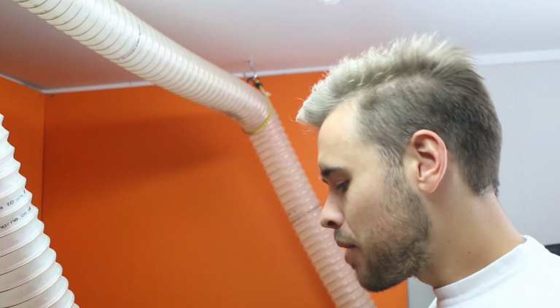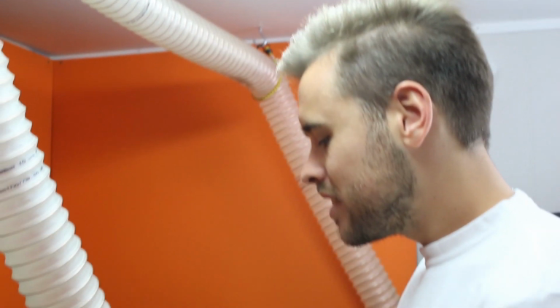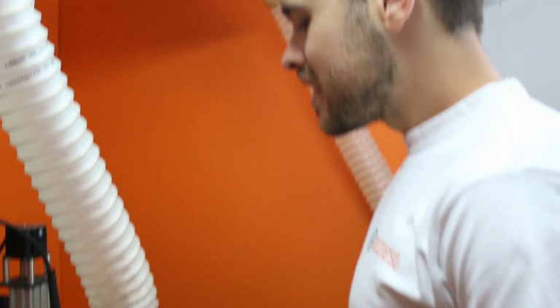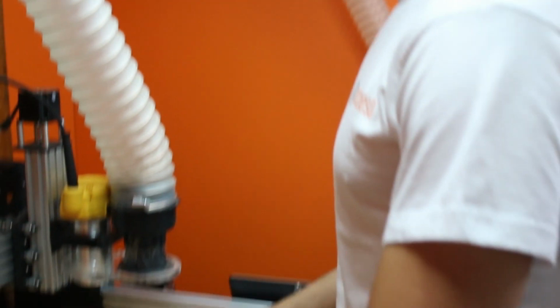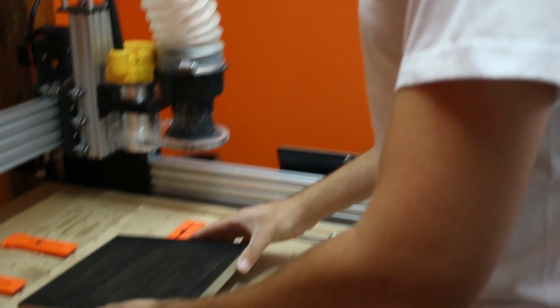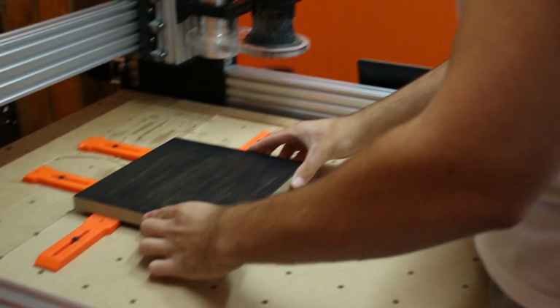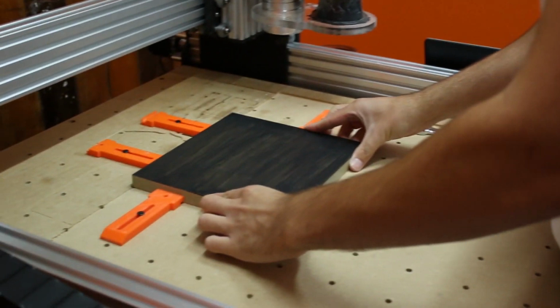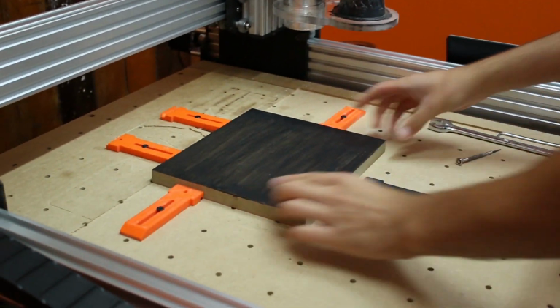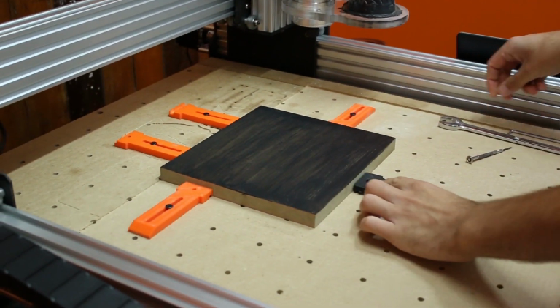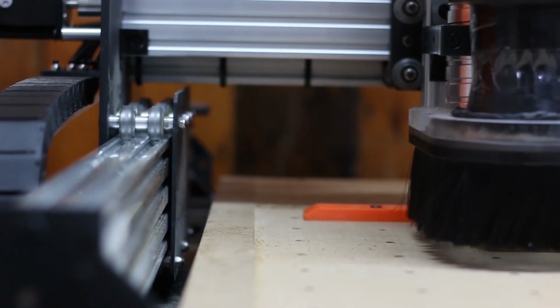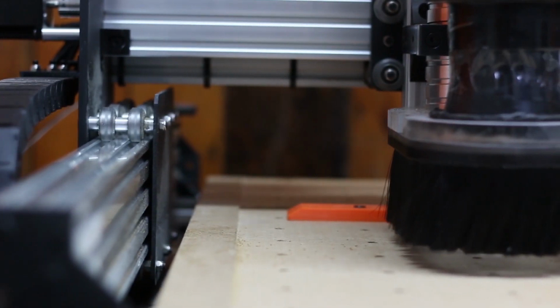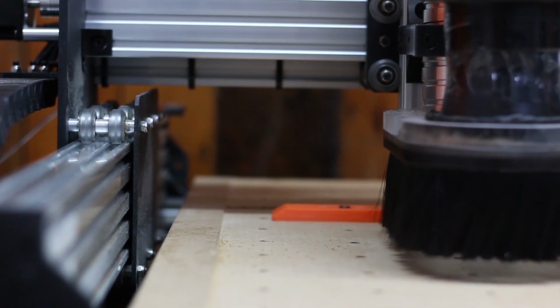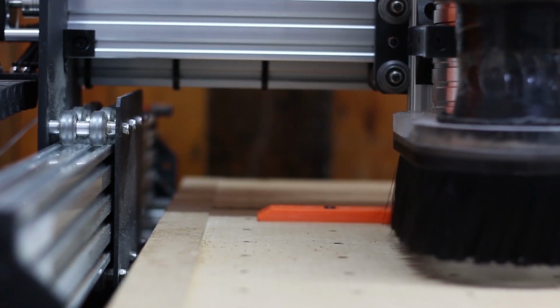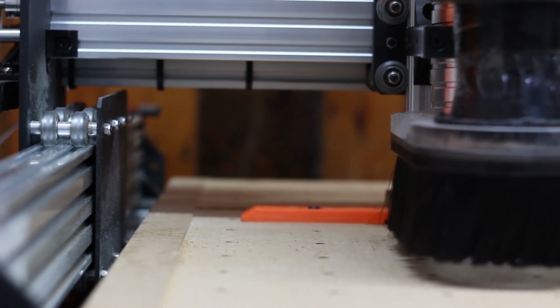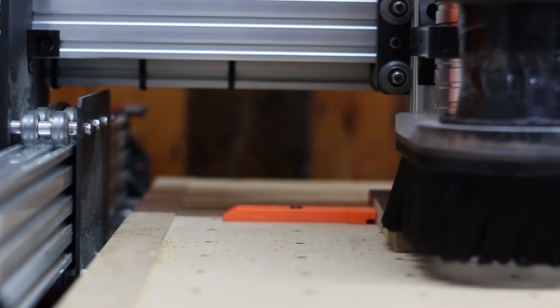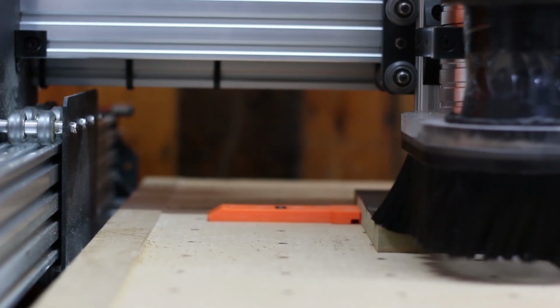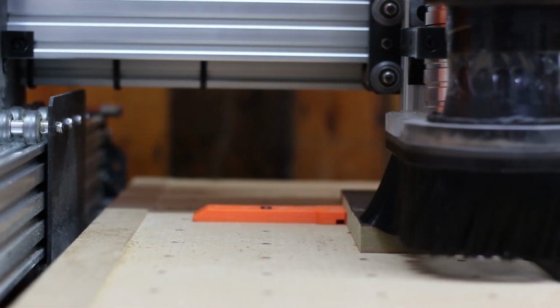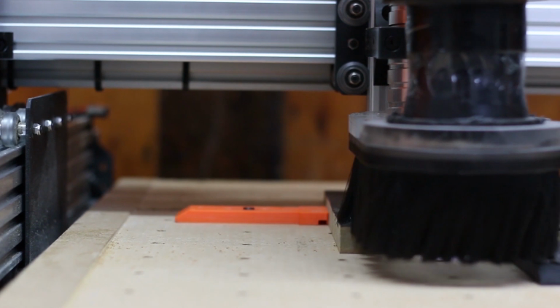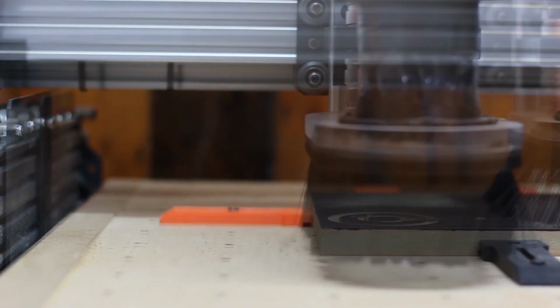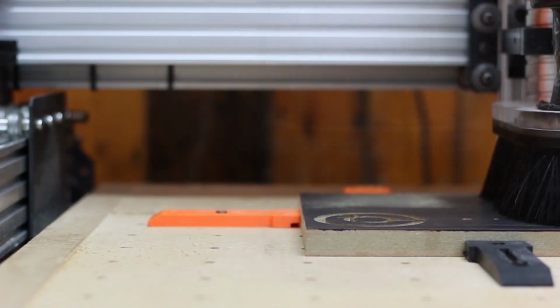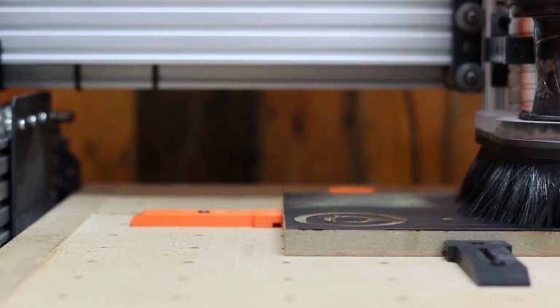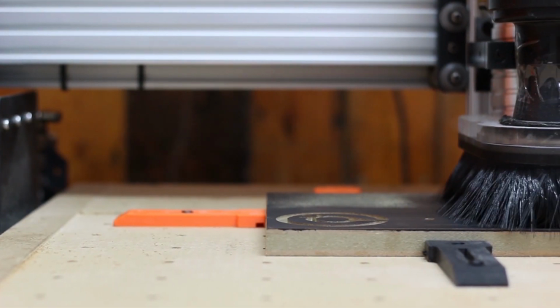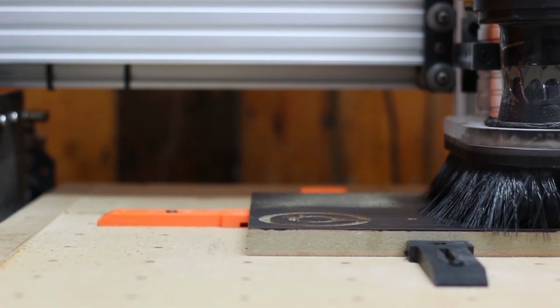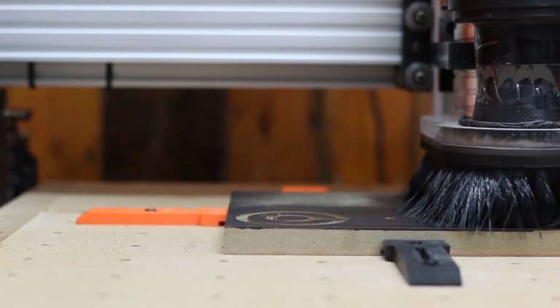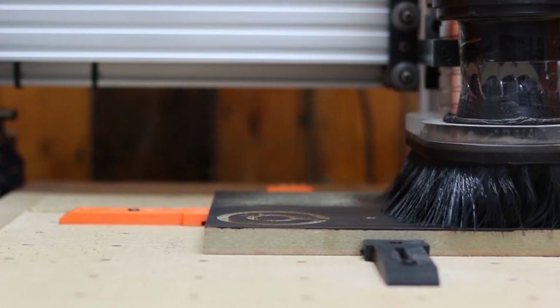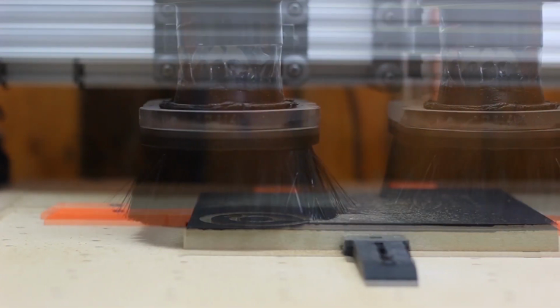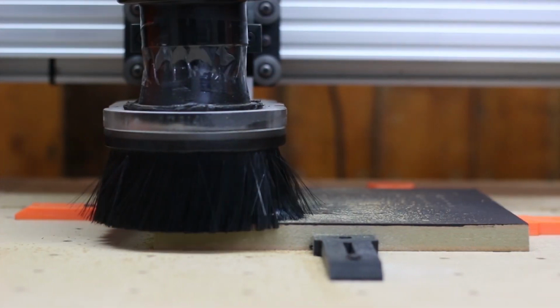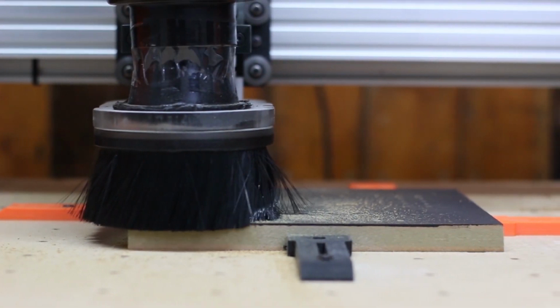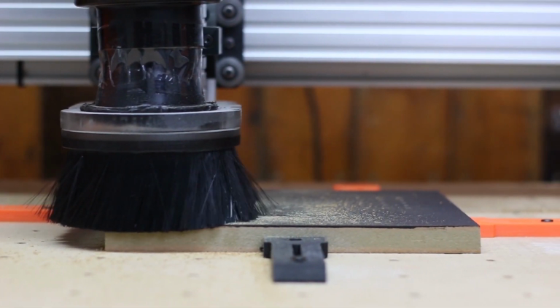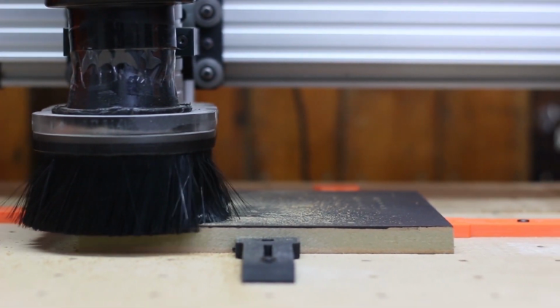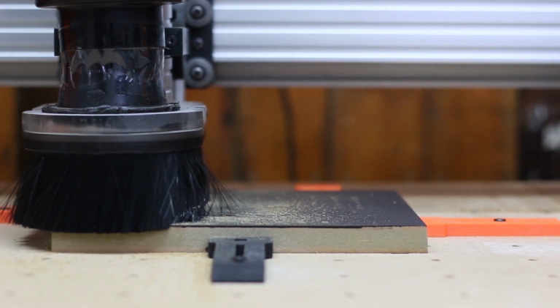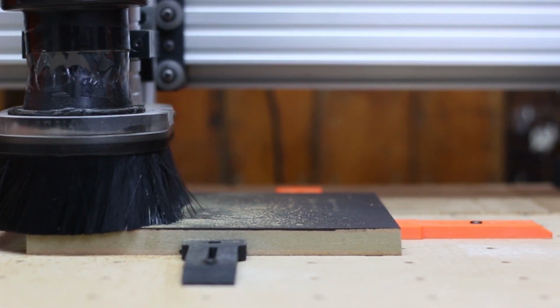Now the paint has dried we're going to lock it in on the machine. We are running this at 27k RPM with a feed rate of 2,500mm per minute, 4mm pass depth and 90% step over.